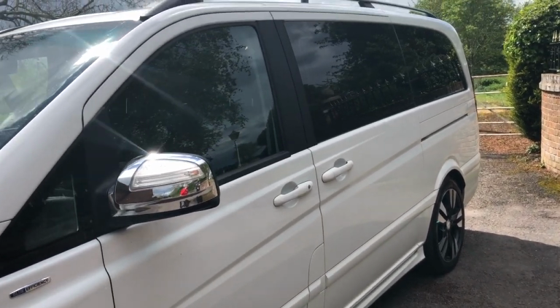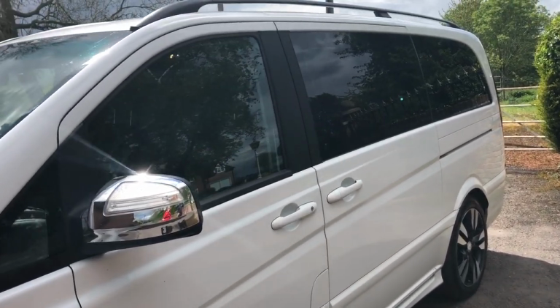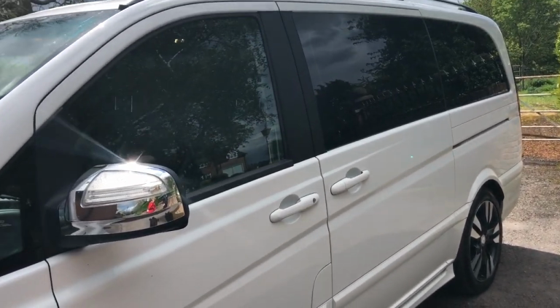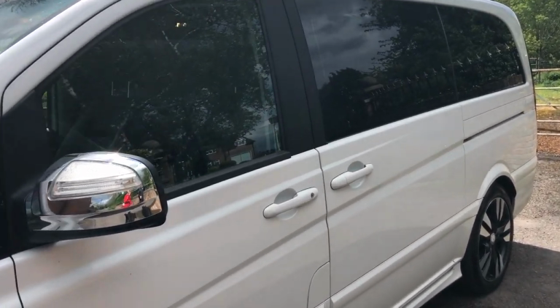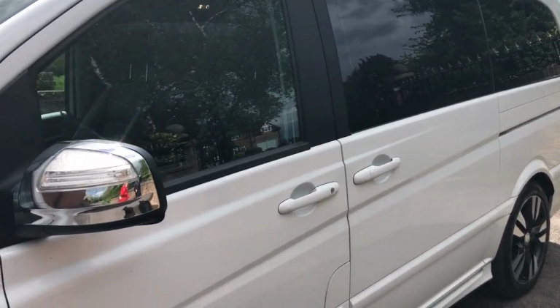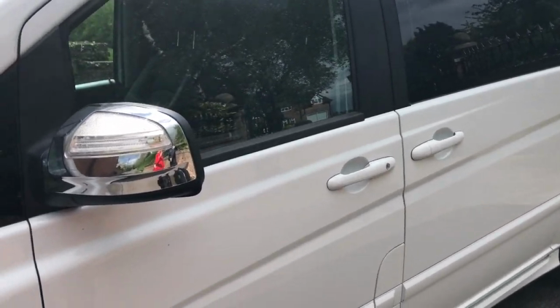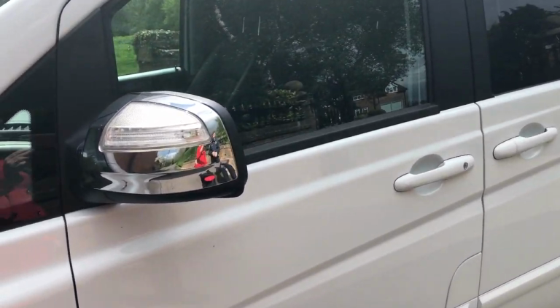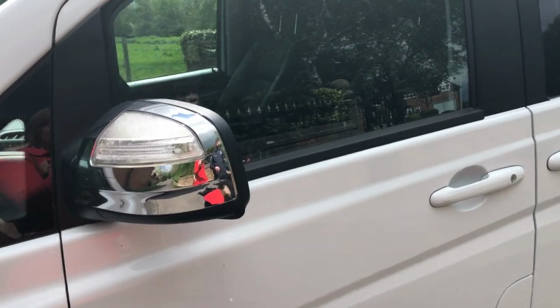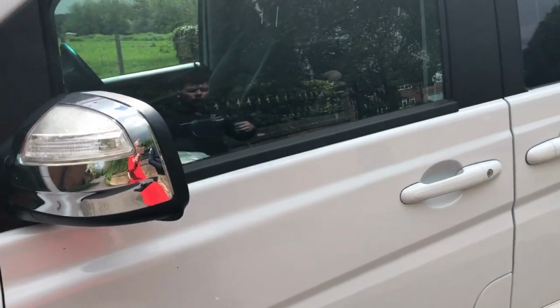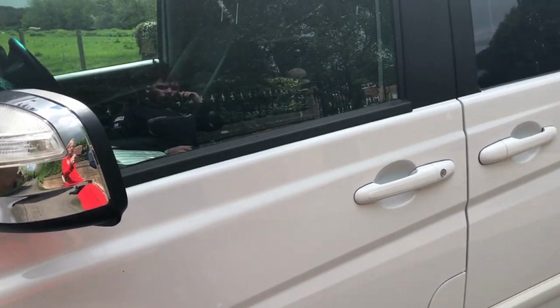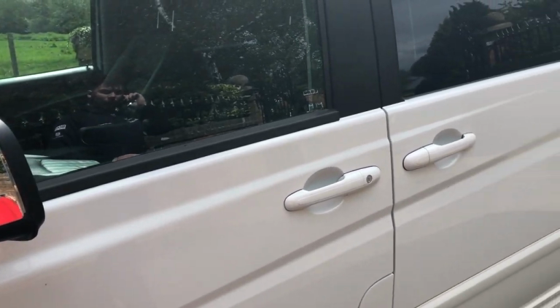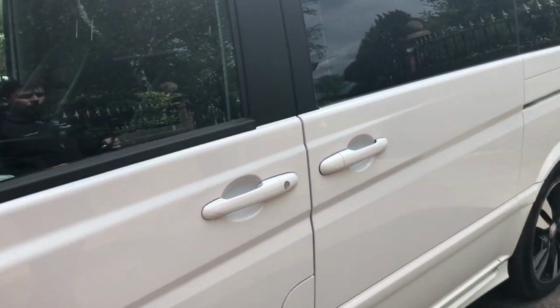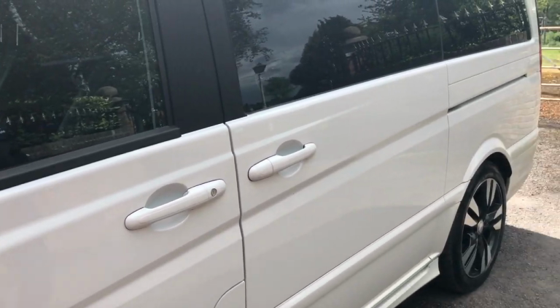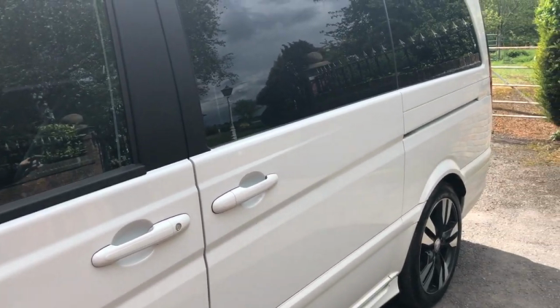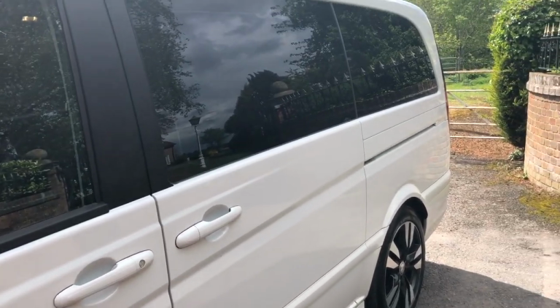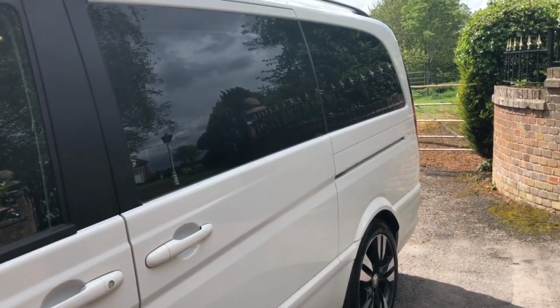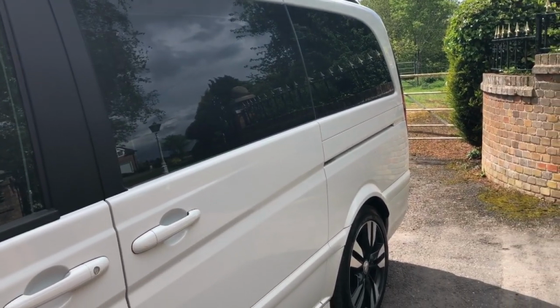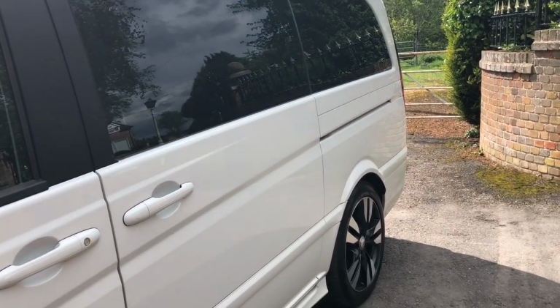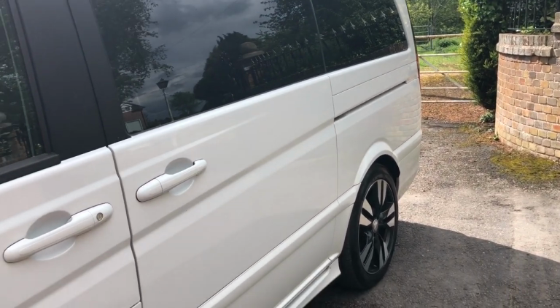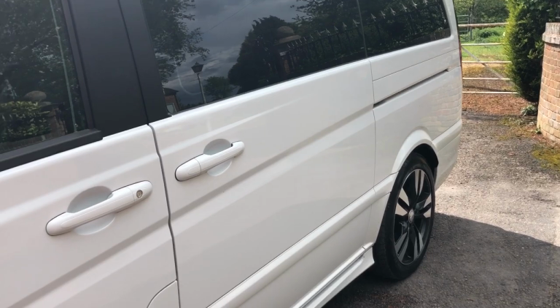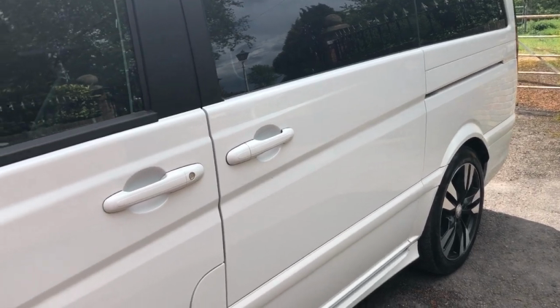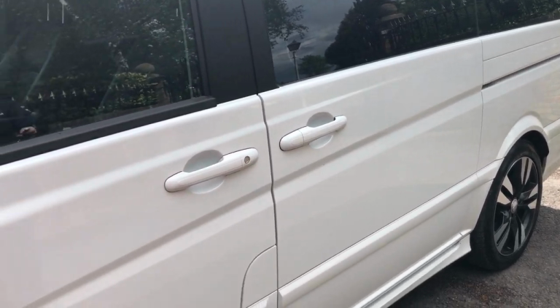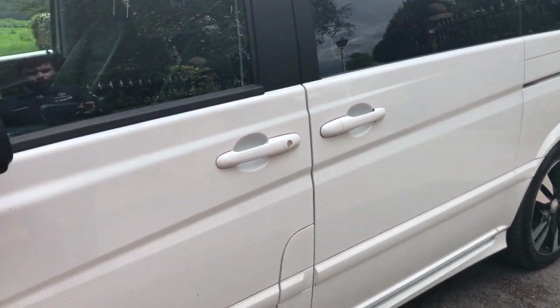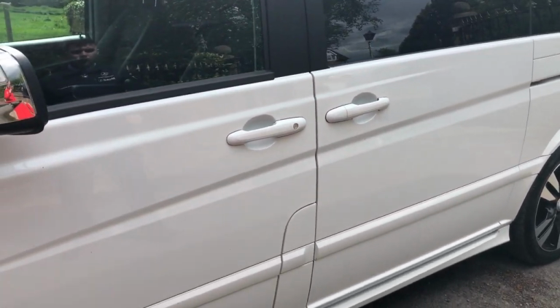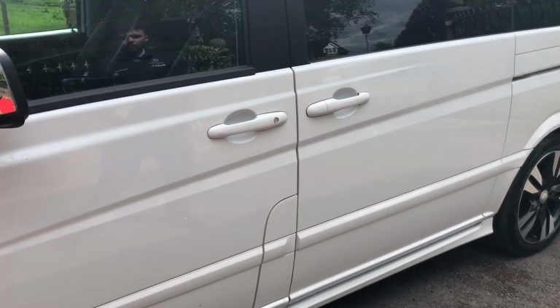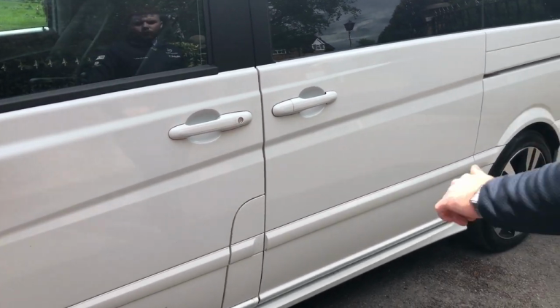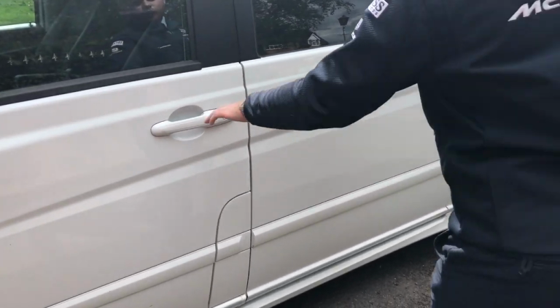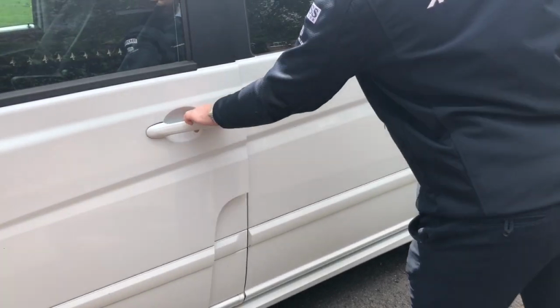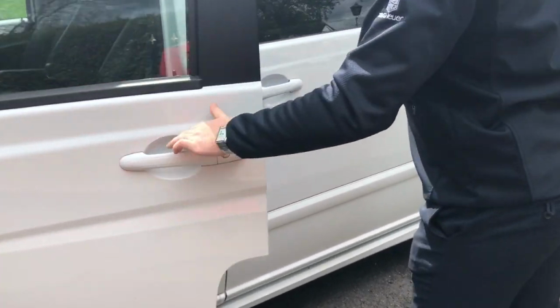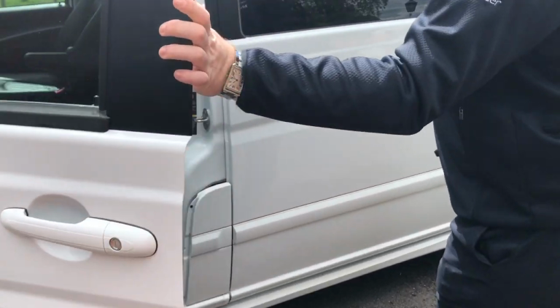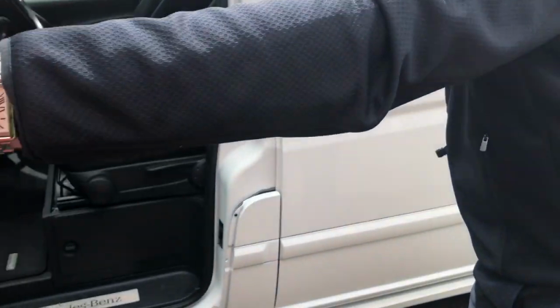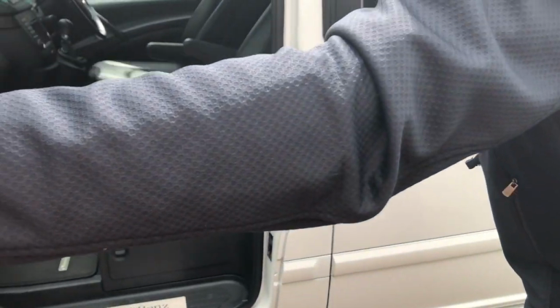Moving up the vehicle, you can see we've got chrome wing mirrors, which just add to that sleek effect. If we take a look at the passenger side, you'll see how much space we do actually have as a passenger.